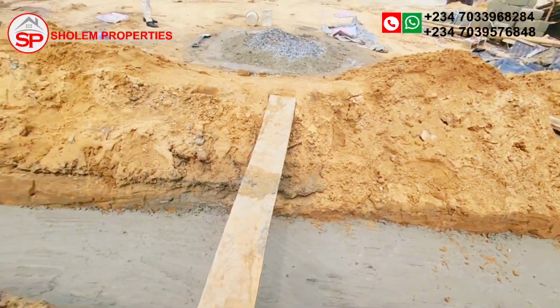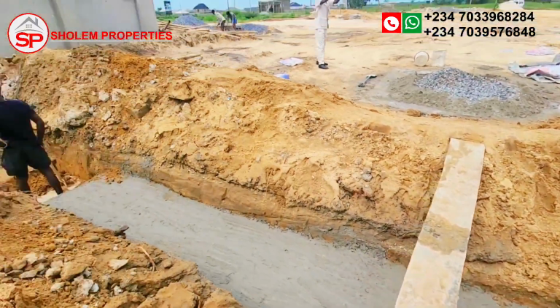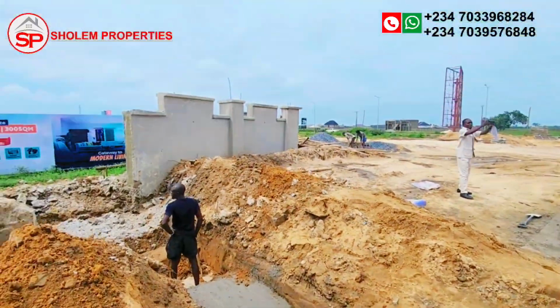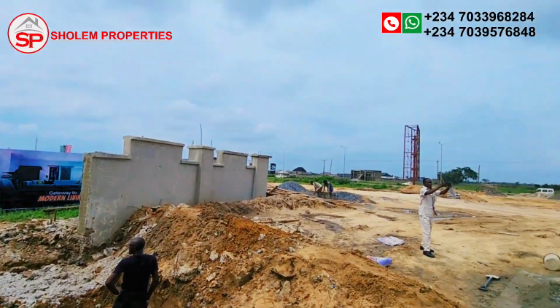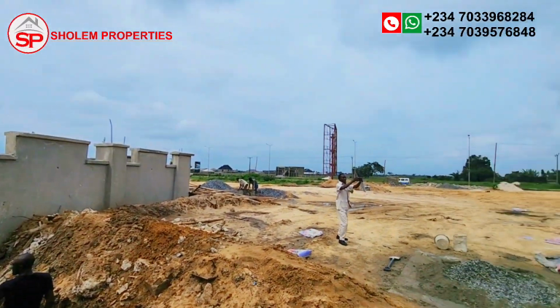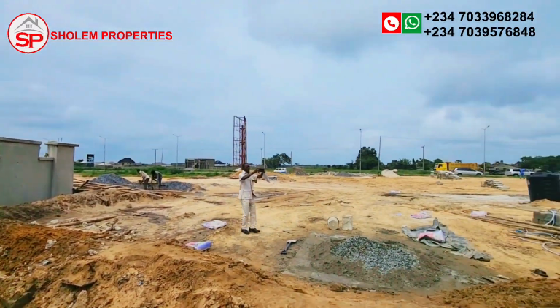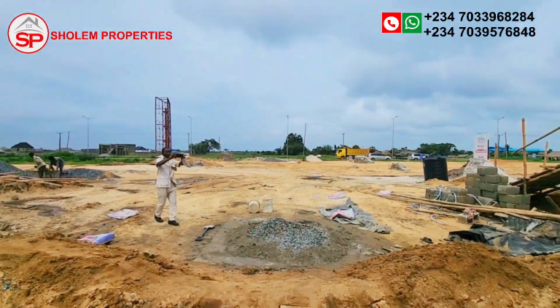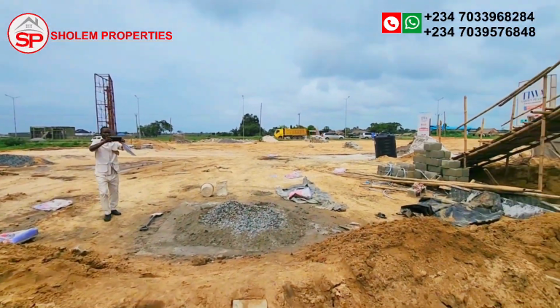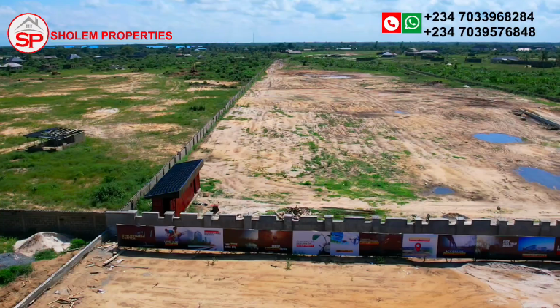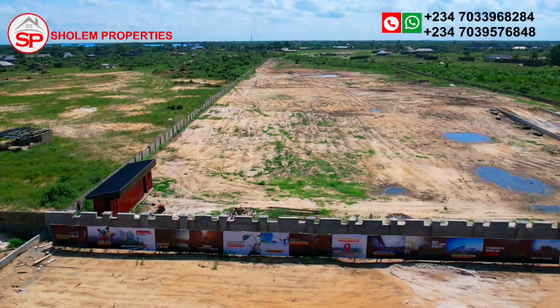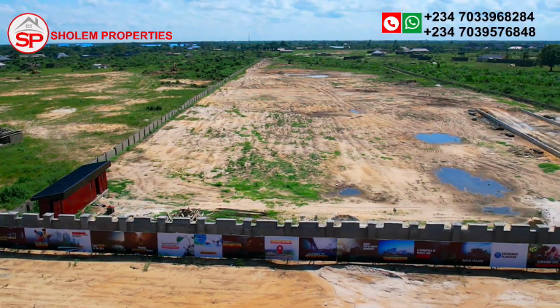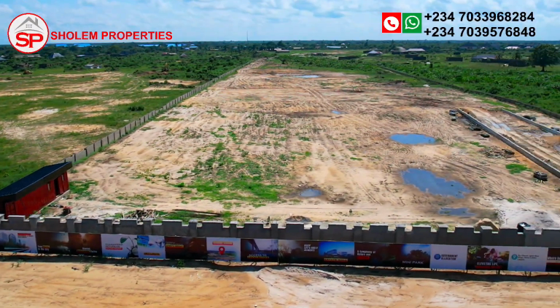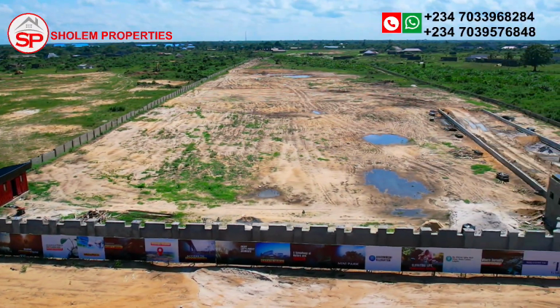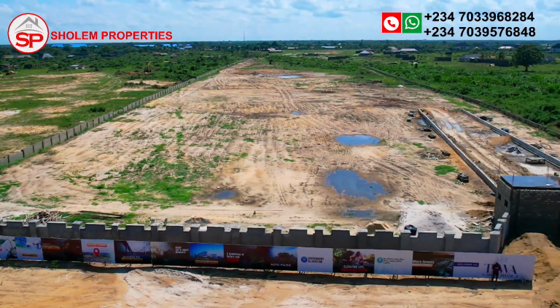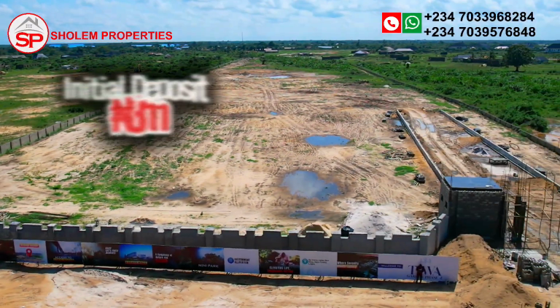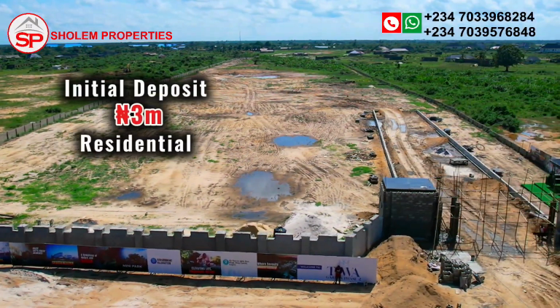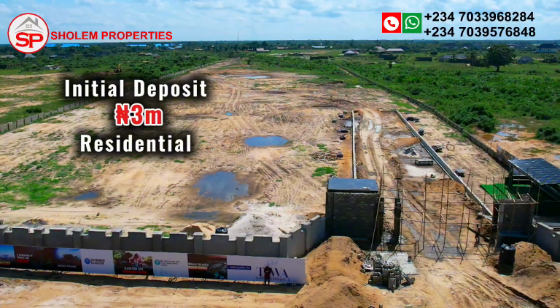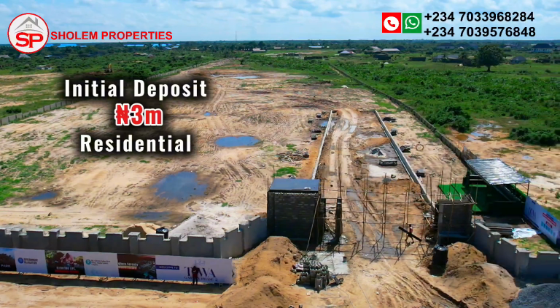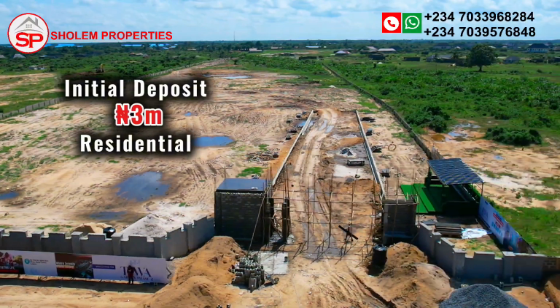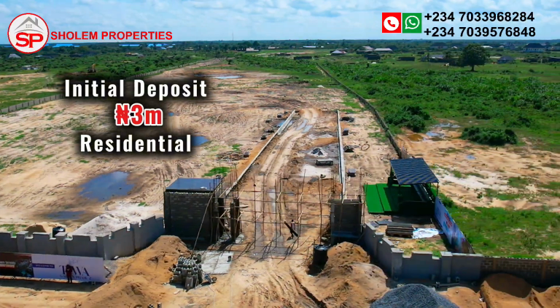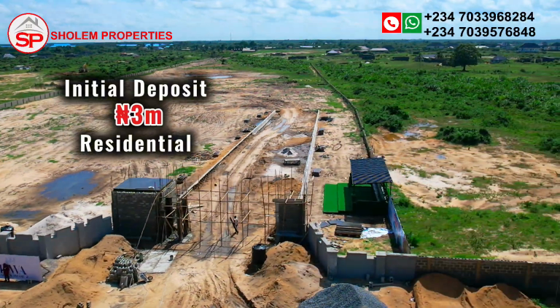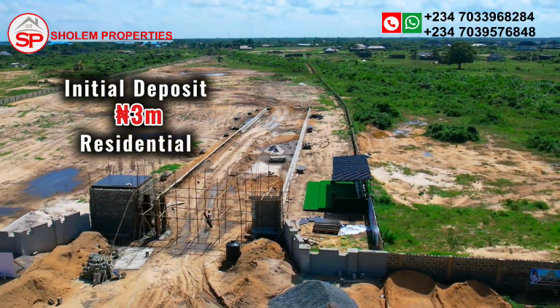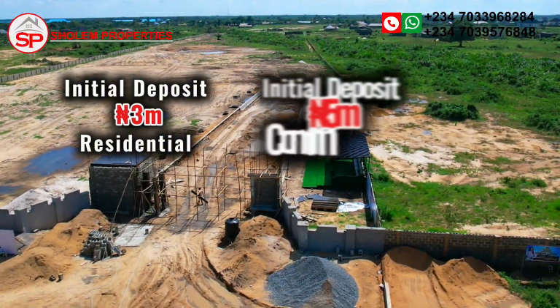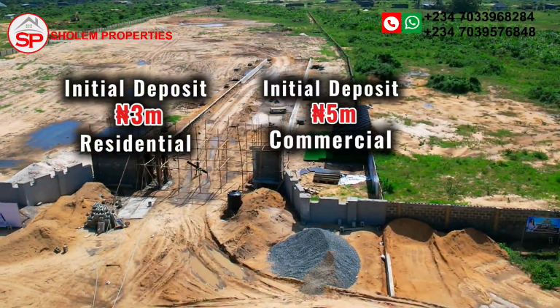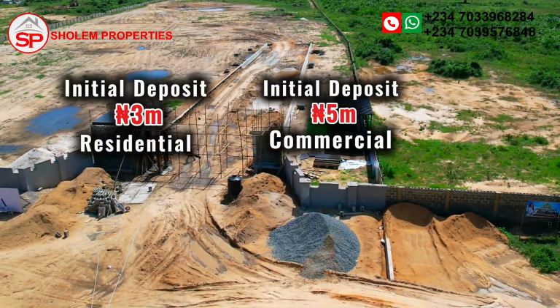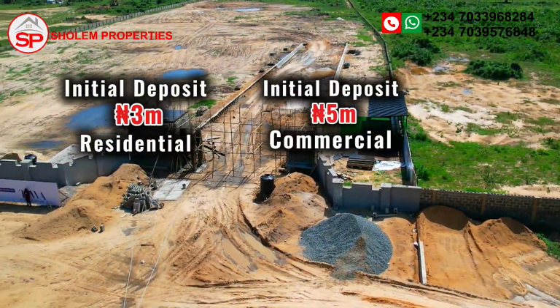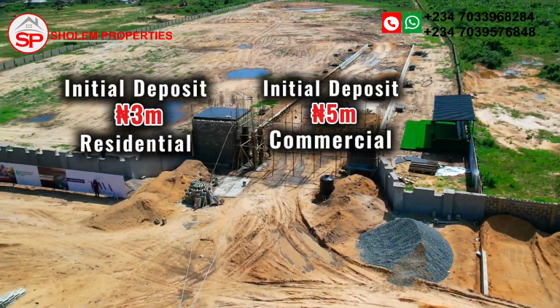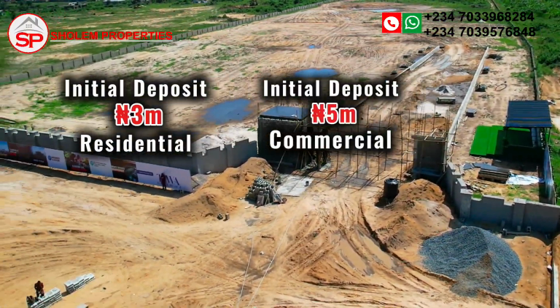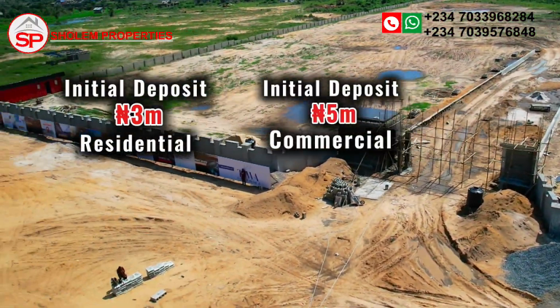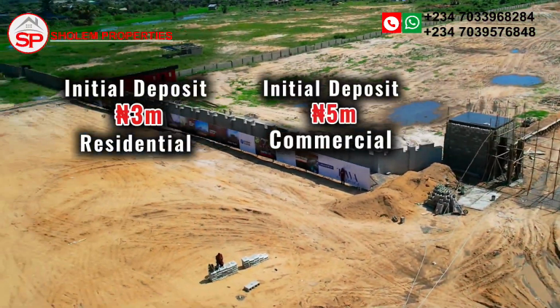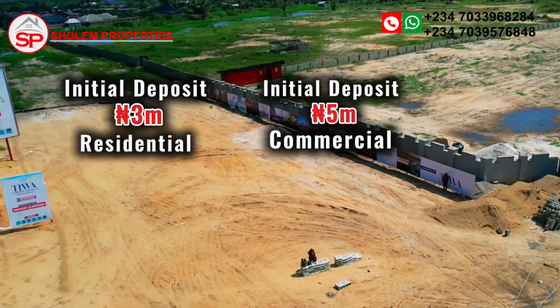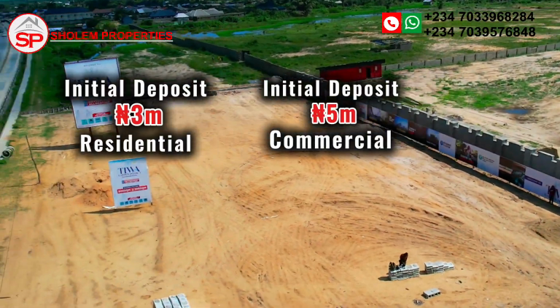Discover the future at Tiwa Garden Estate Phase 2. With an initial deposit of 3 million Naira for the residential plot and 5 million Naira for the commercial plot, you can secure your plot at Tiwa Garden Phase 2.